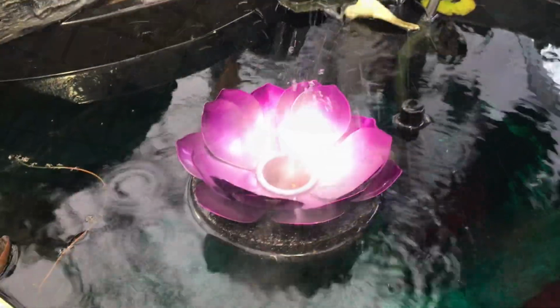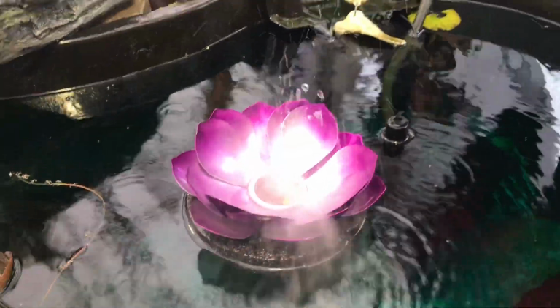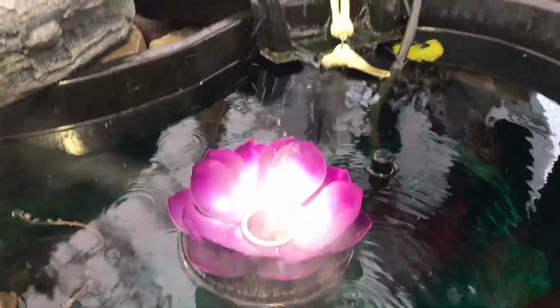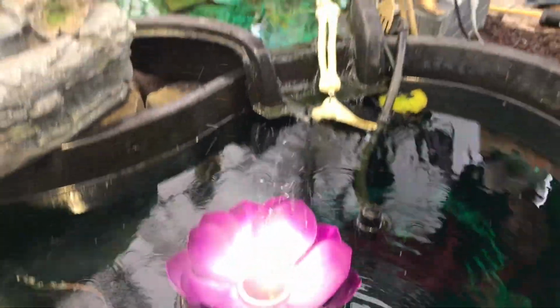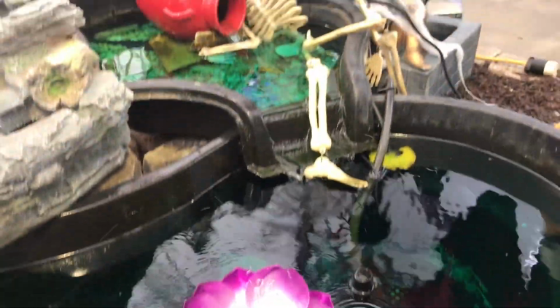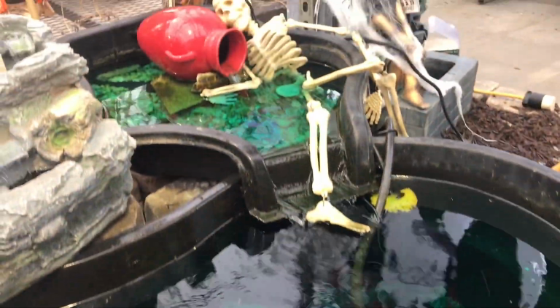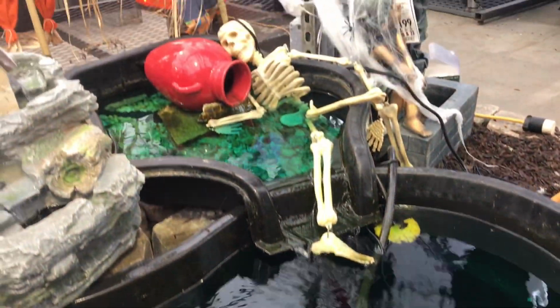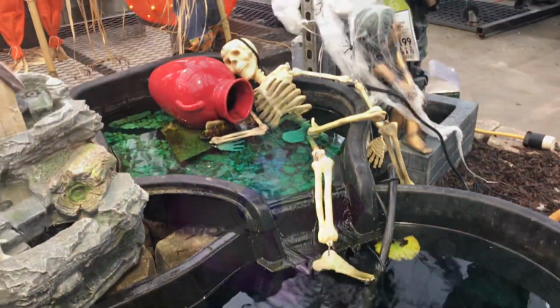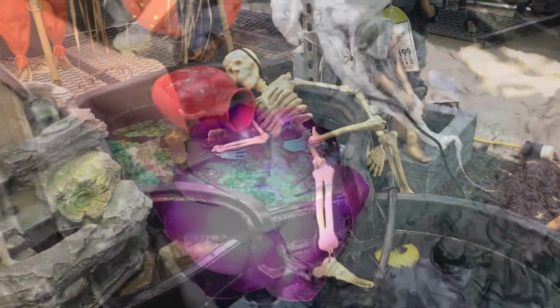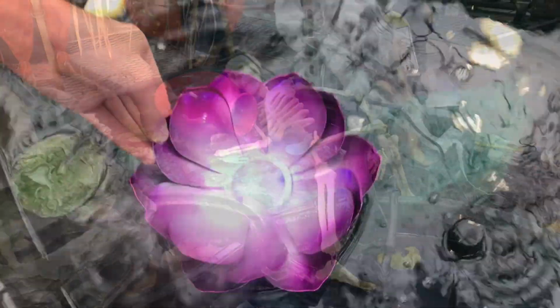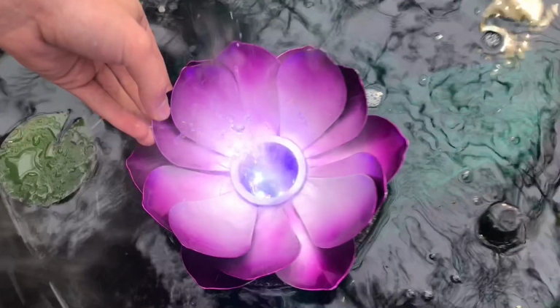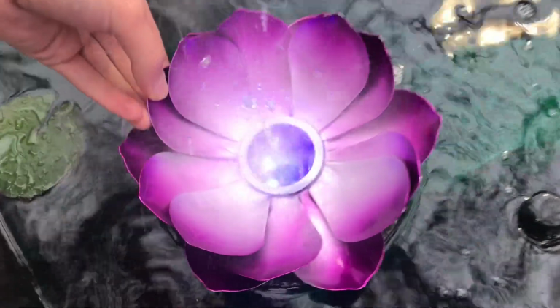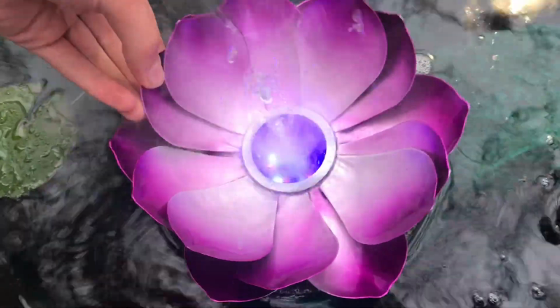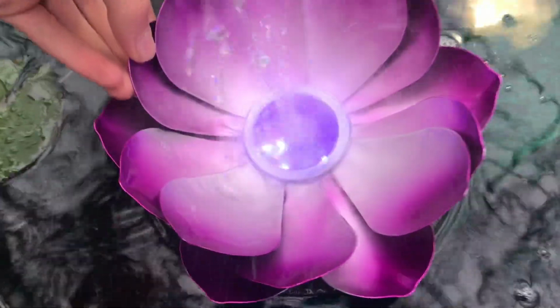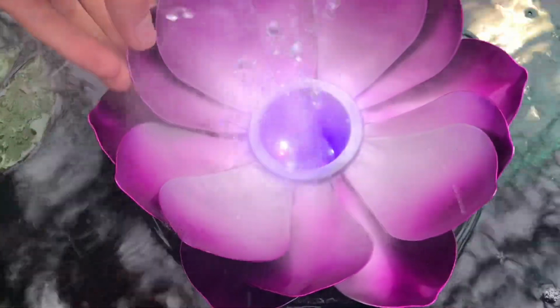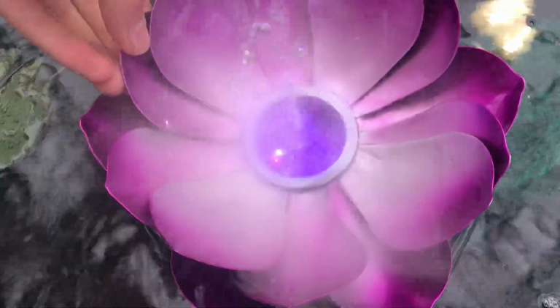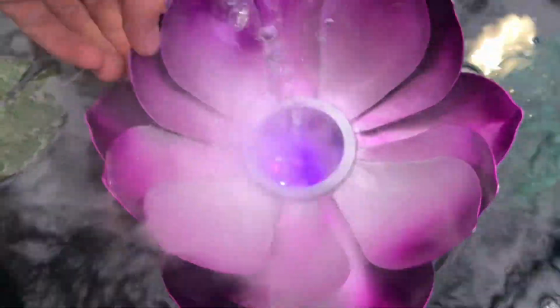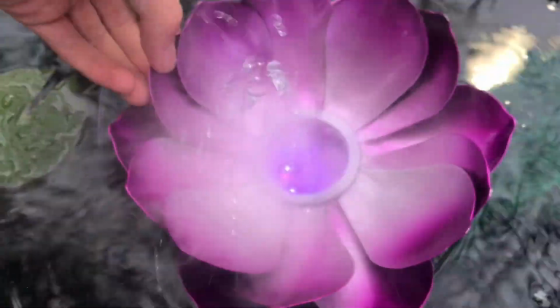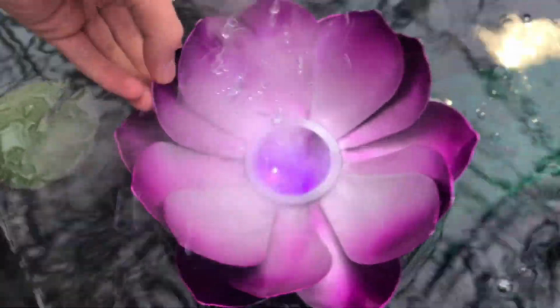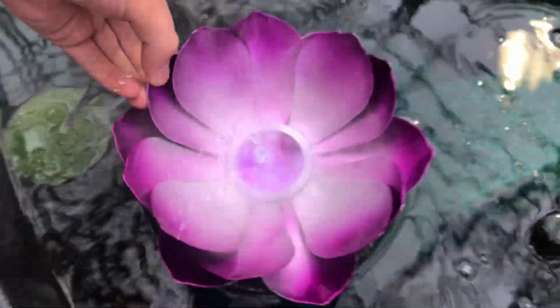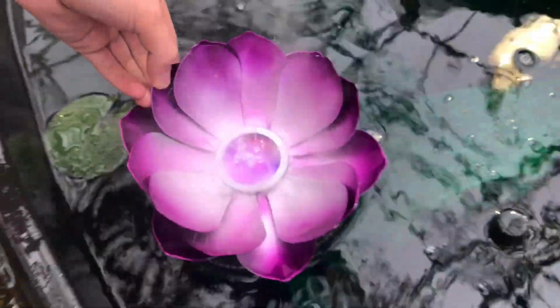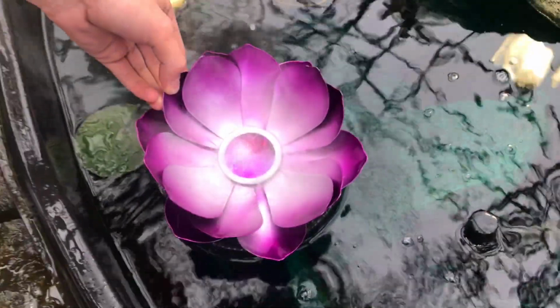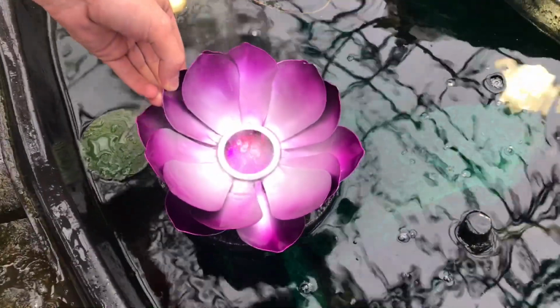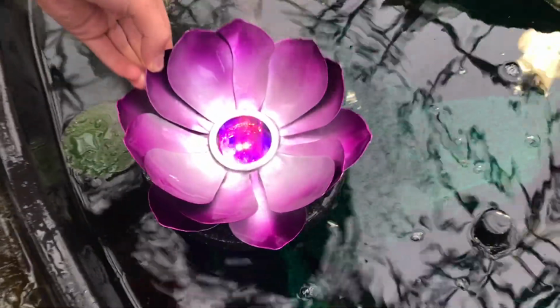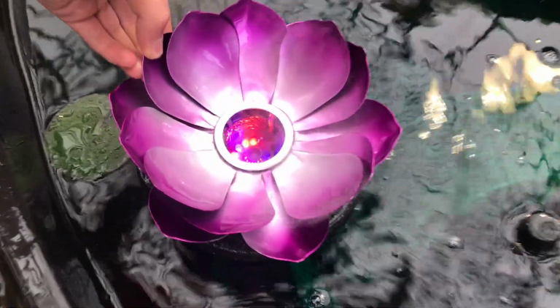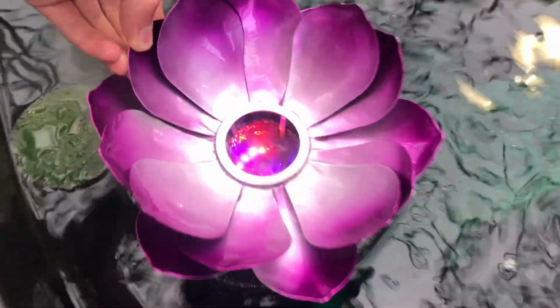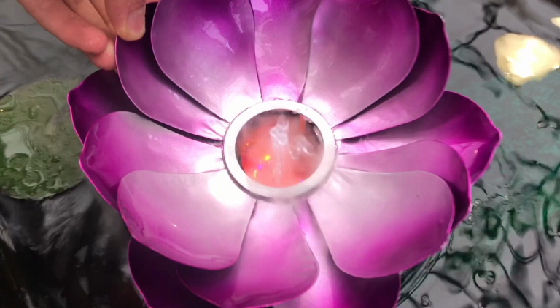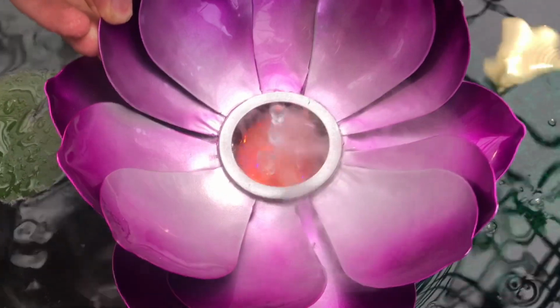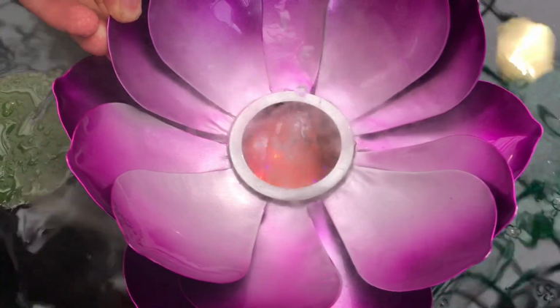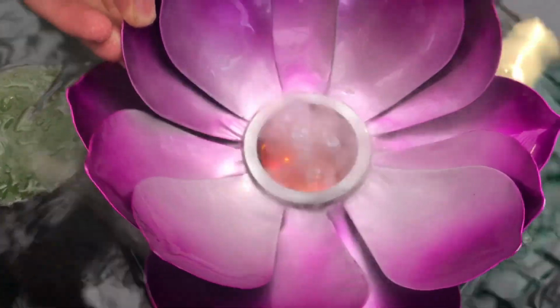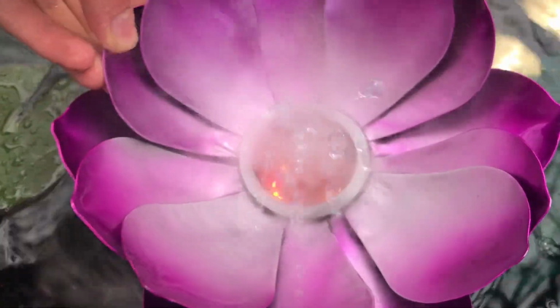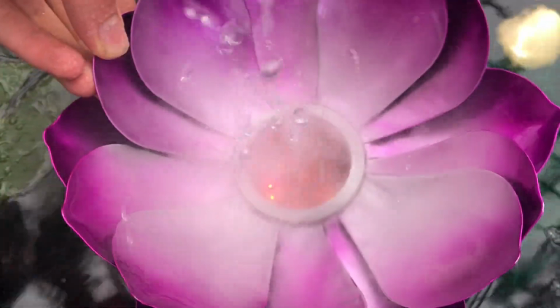This flower has smoke coming out of it. It's actually water vapor but it looks like smoke. Not exactly a Halloween decoration but still really cool.